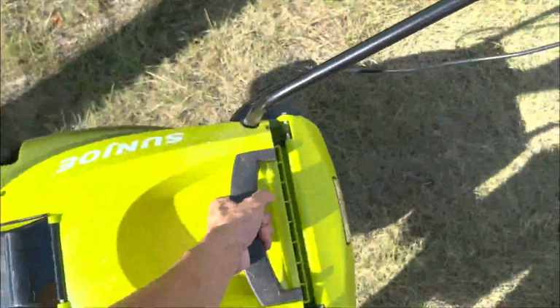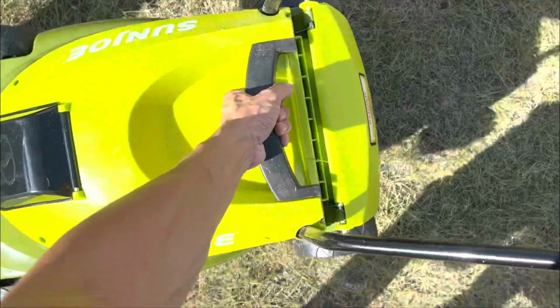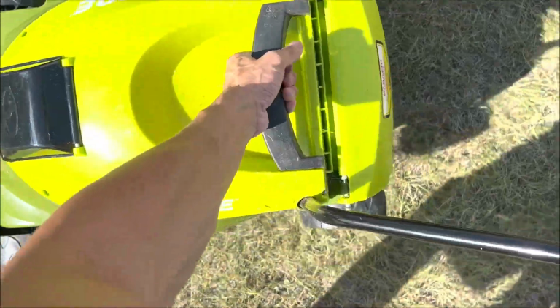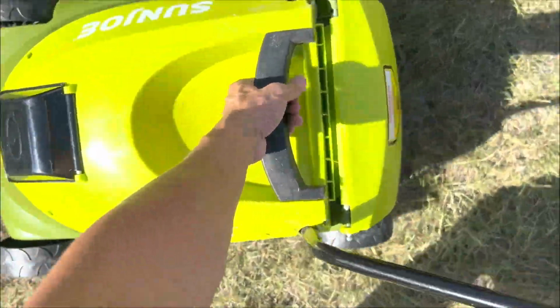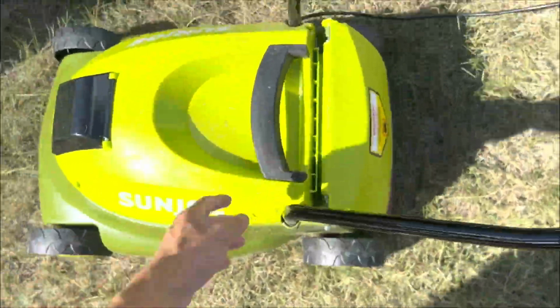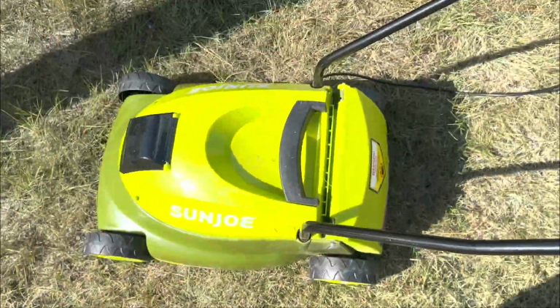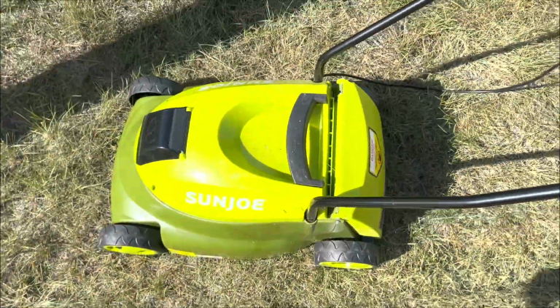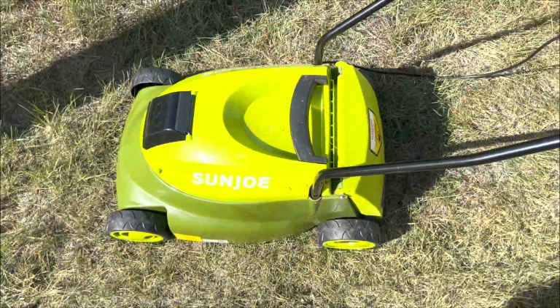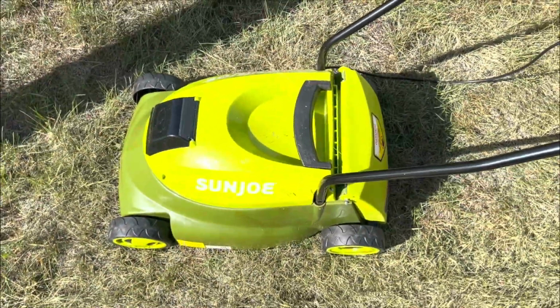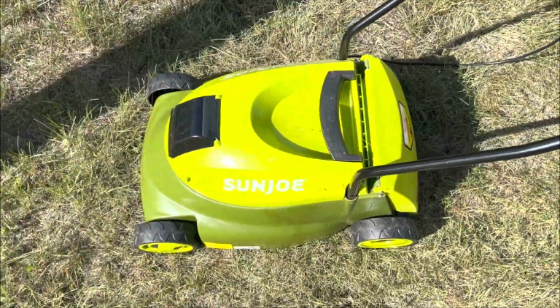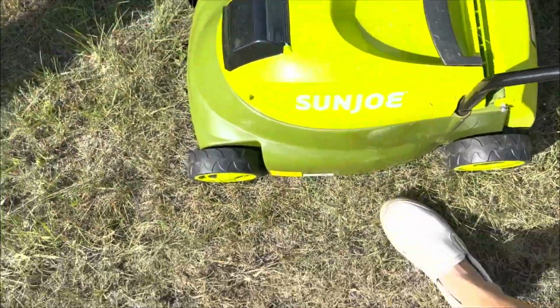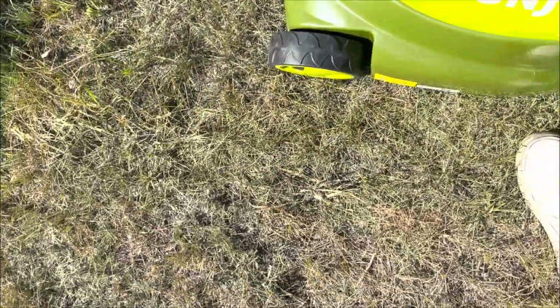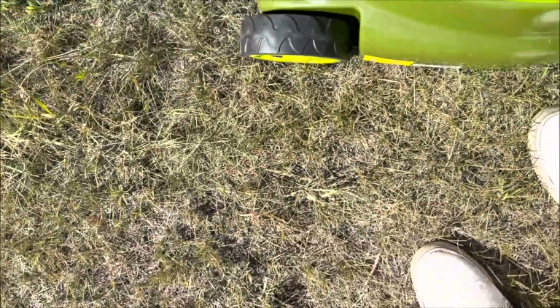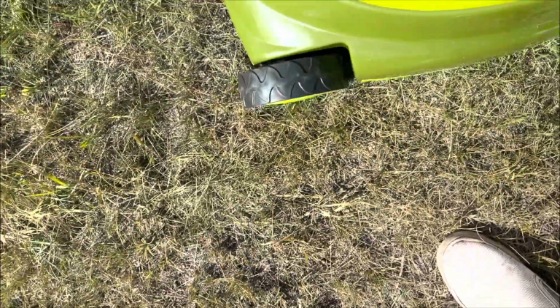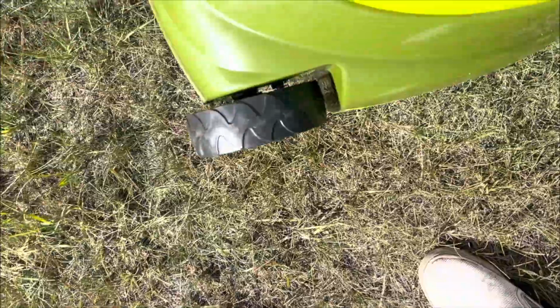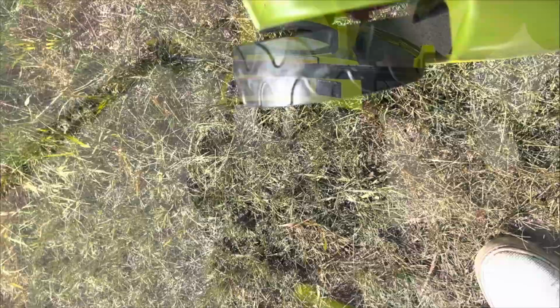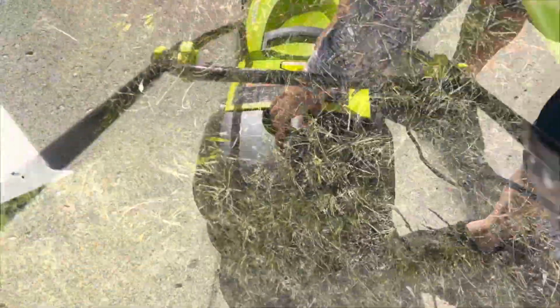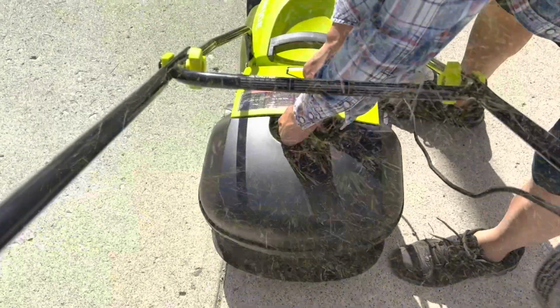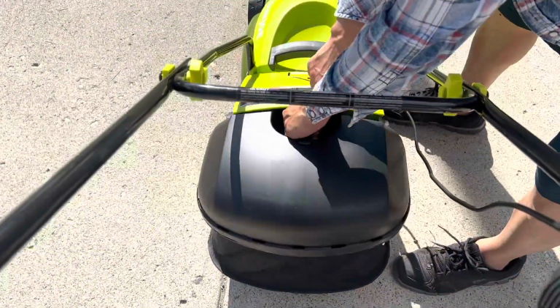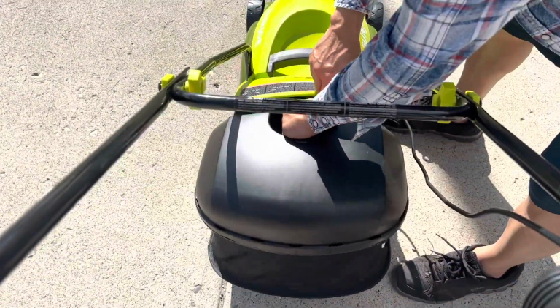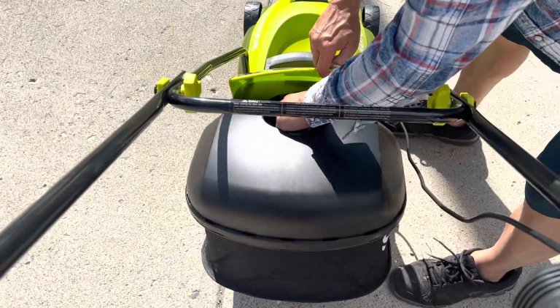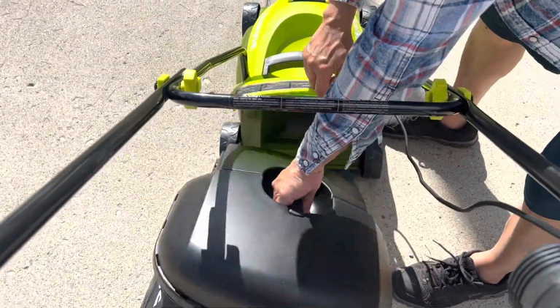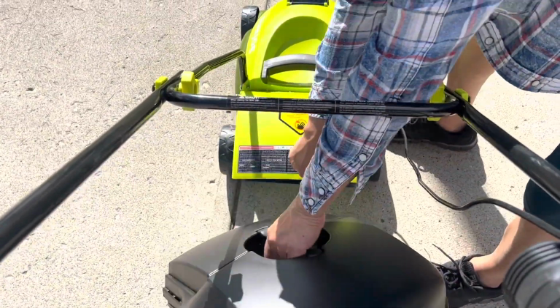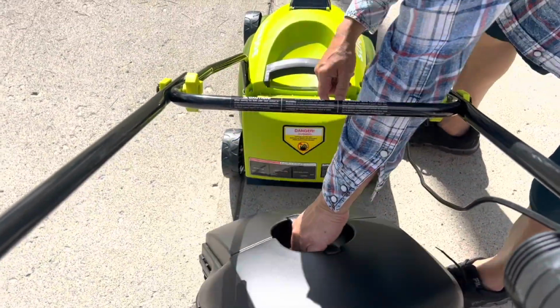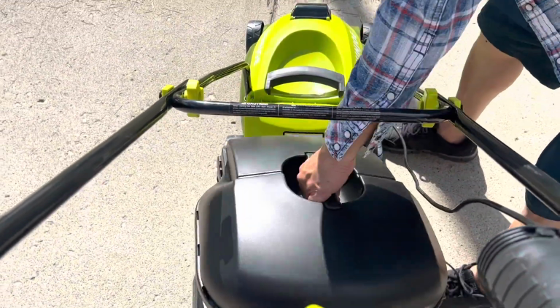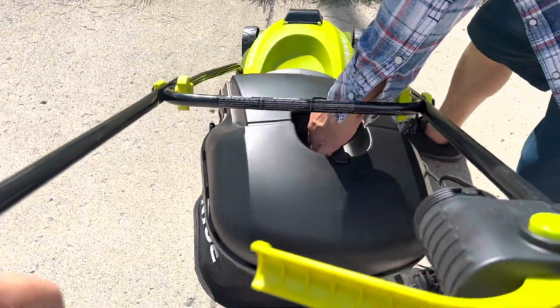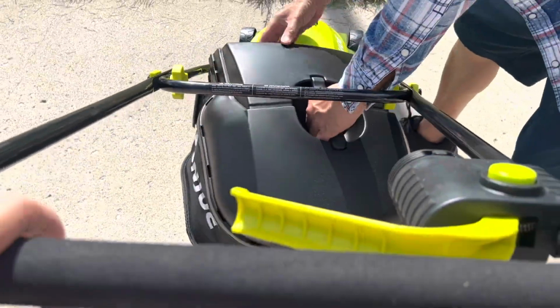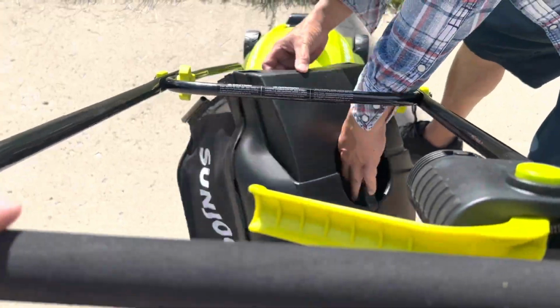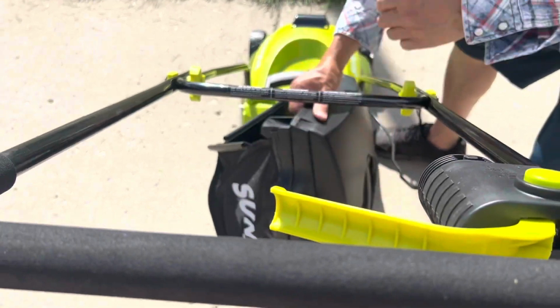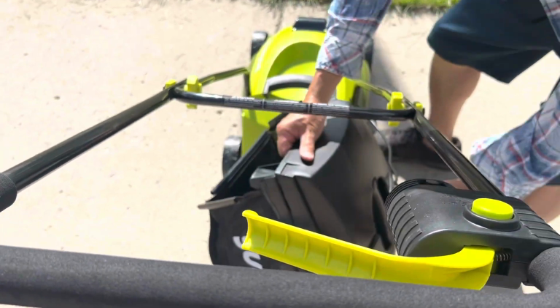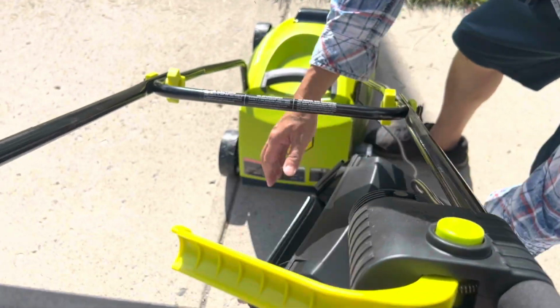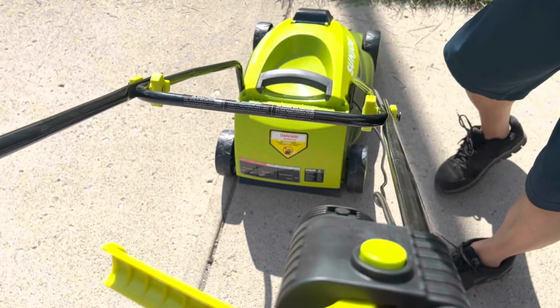Everything about this is amazing. It has a 28 volt 5 amp lithium ion battery, and it lasts up to 30 minutes before you have to recharge it, but it is super powerful.